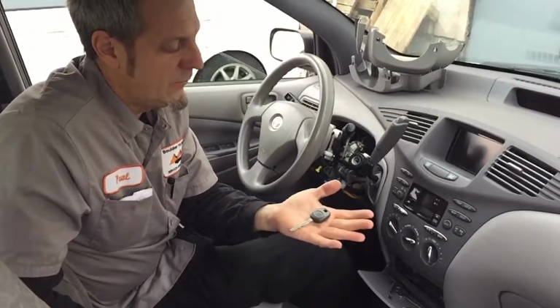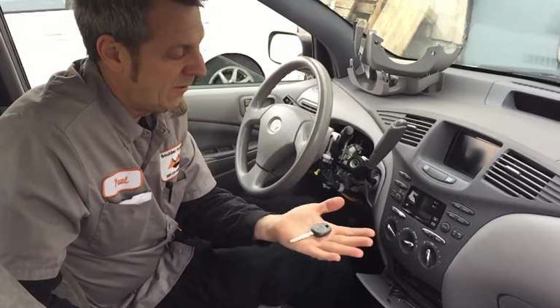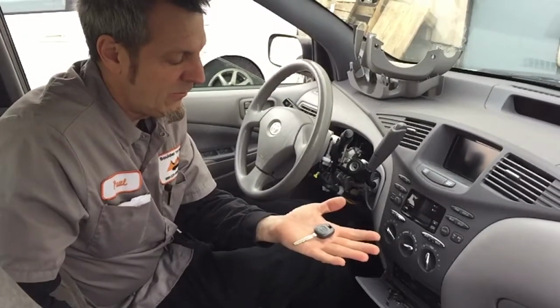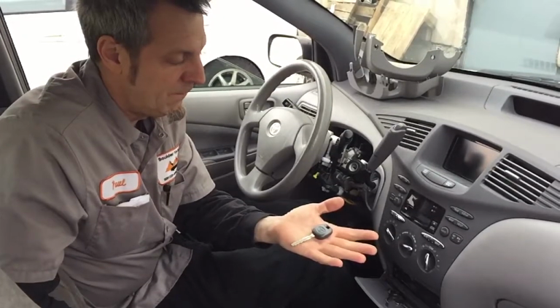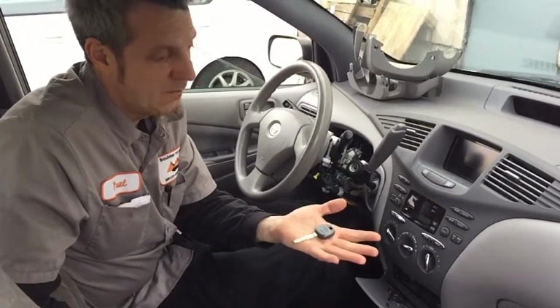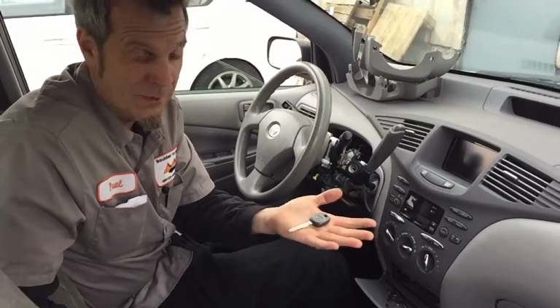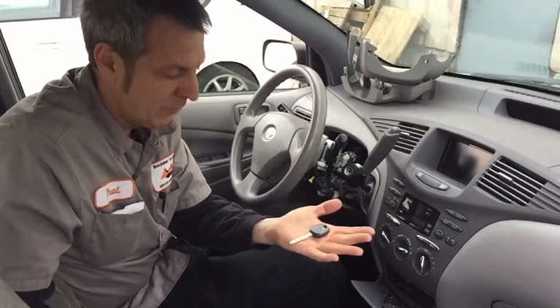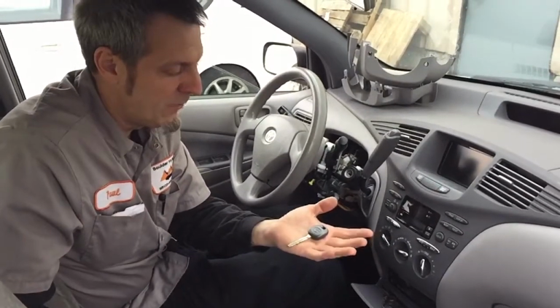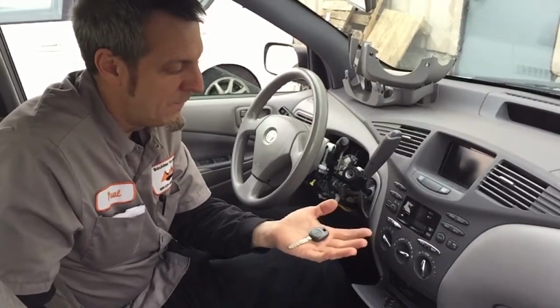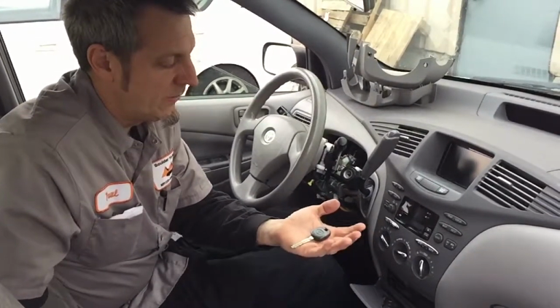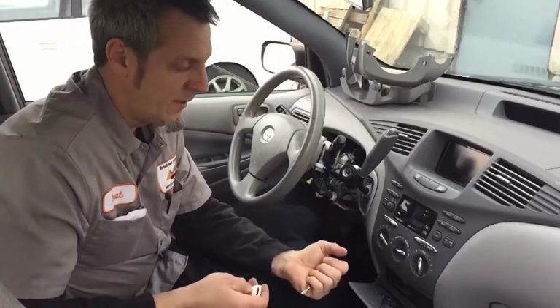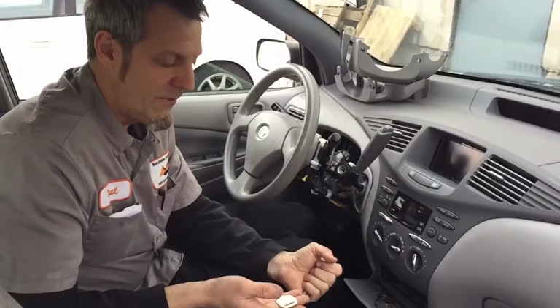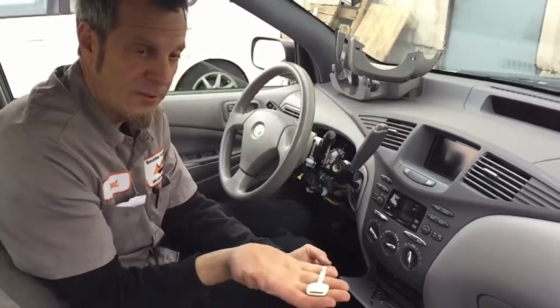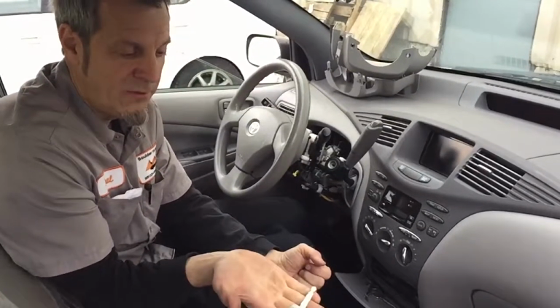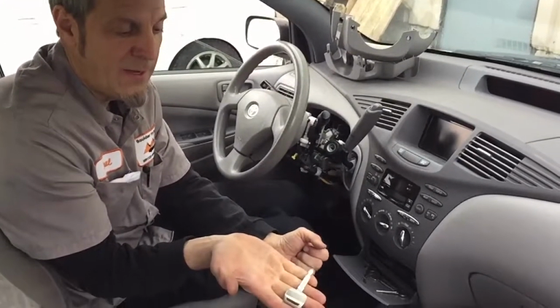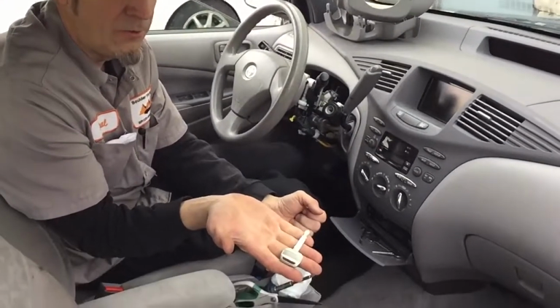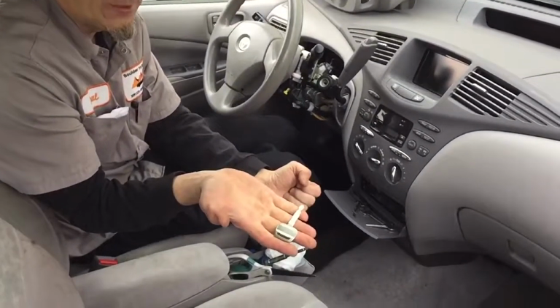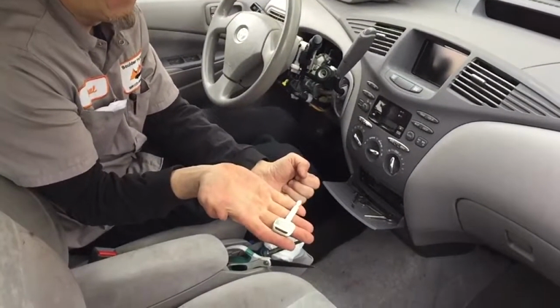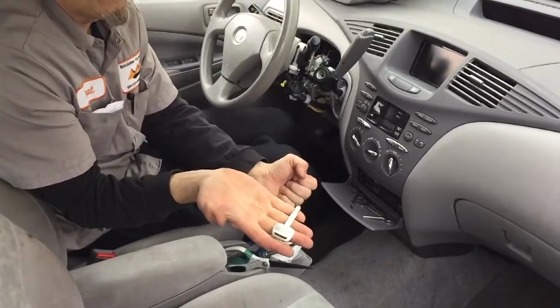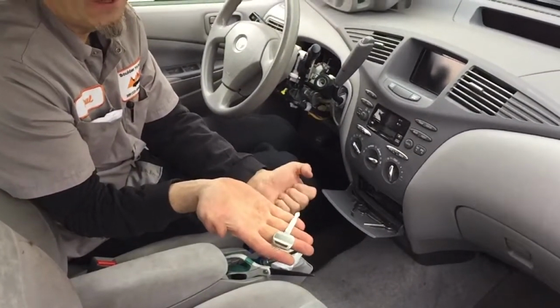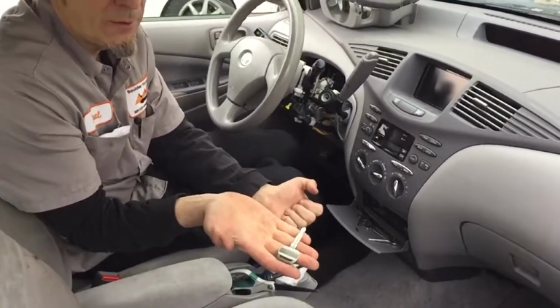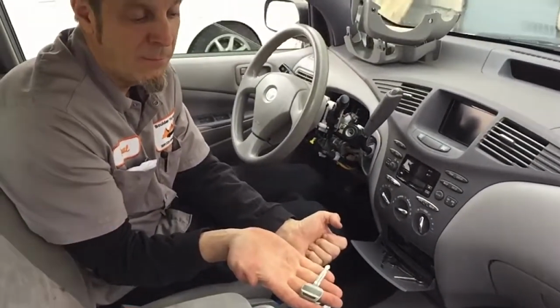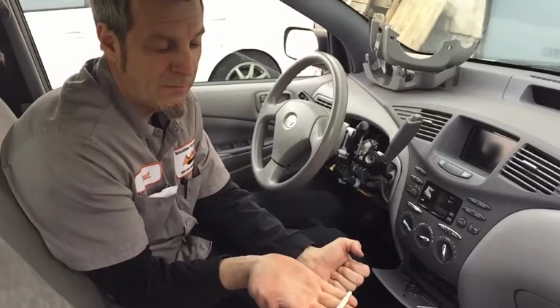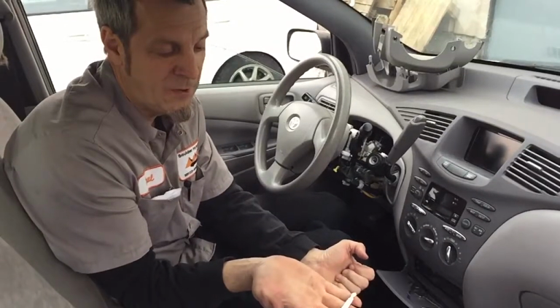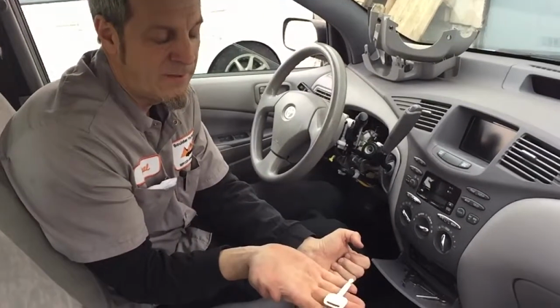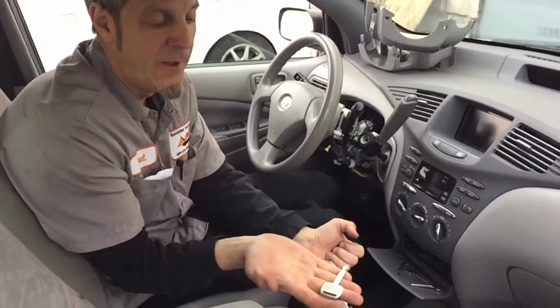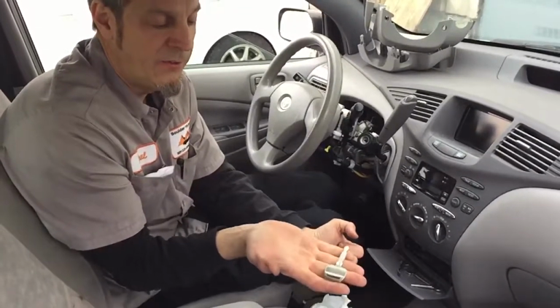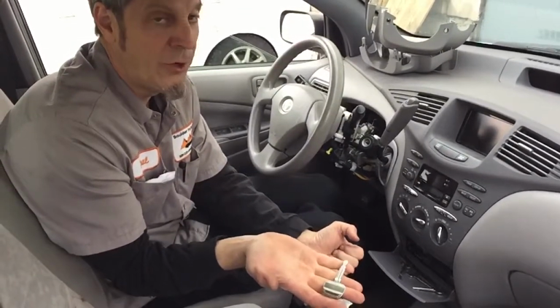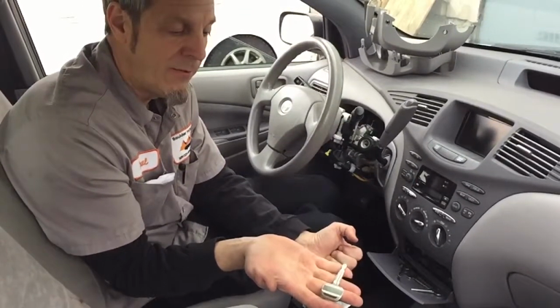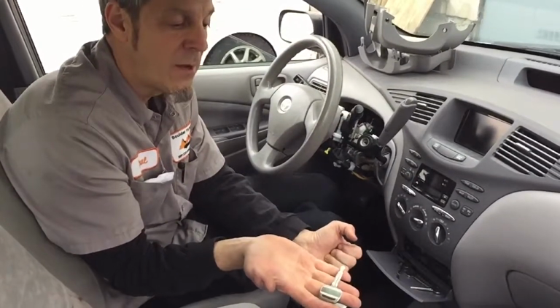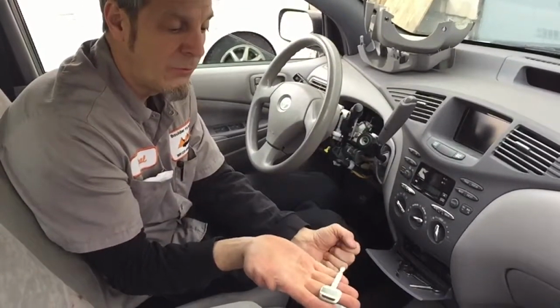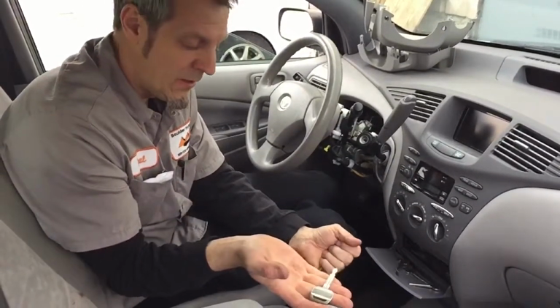So the cheapest way to solve your problem: go to the dealer with your VIN and ask them to cut you a plain silver door key. It'll probably cost 20 or 30 bucks to make one at the dealer. This key will turn in every lock but won't start the car.